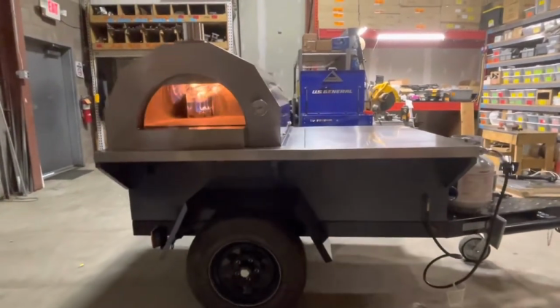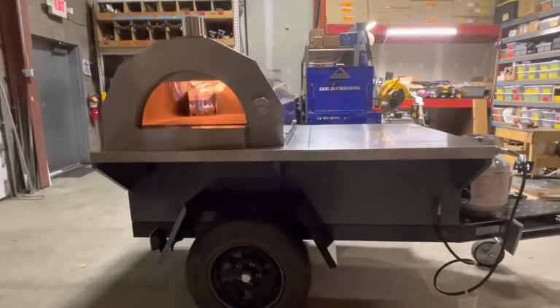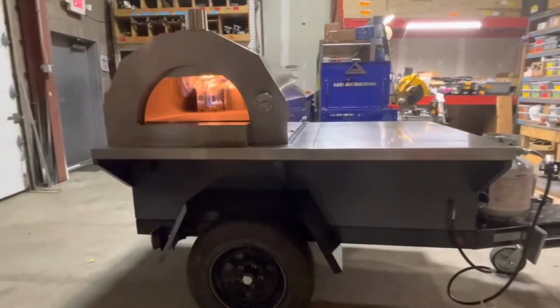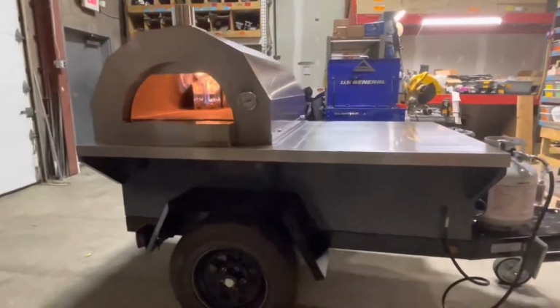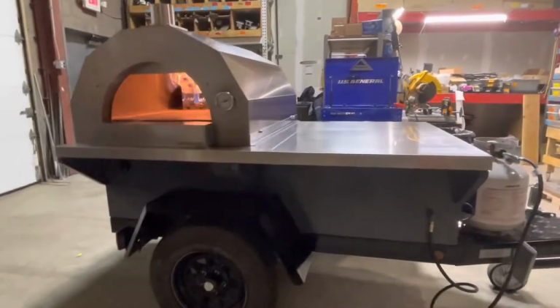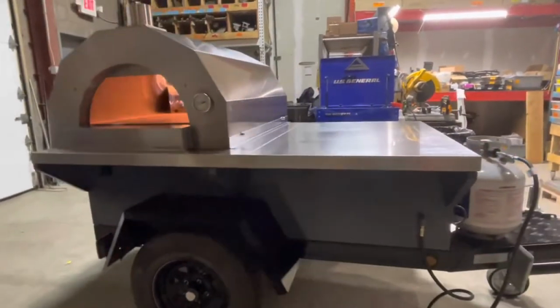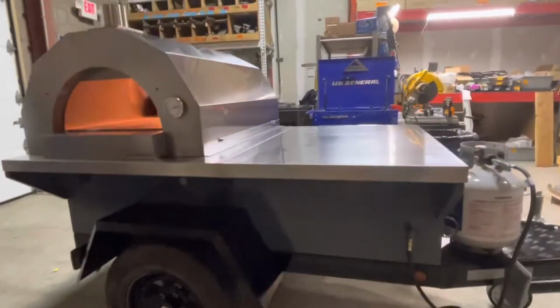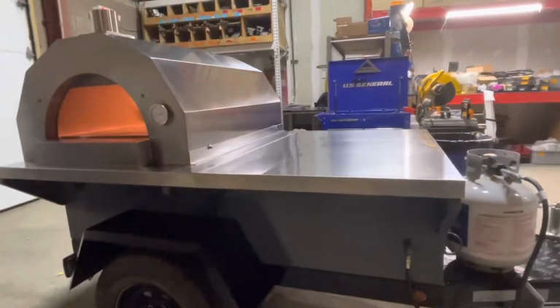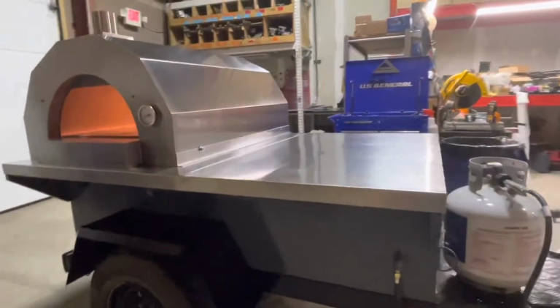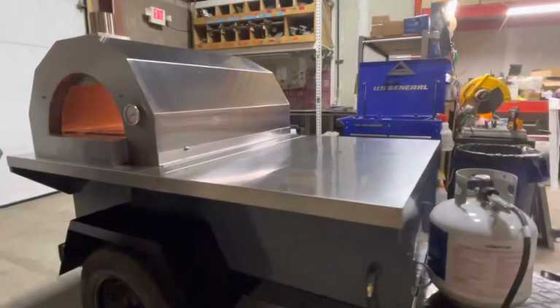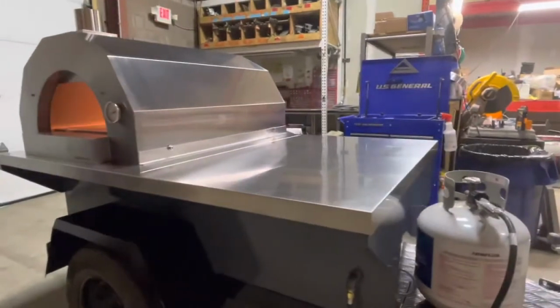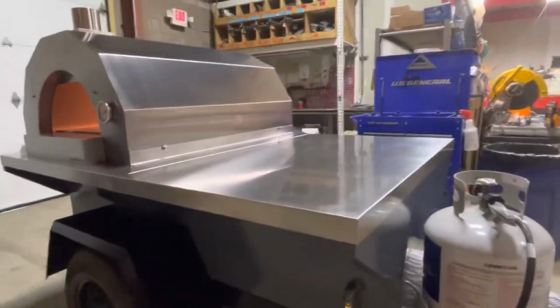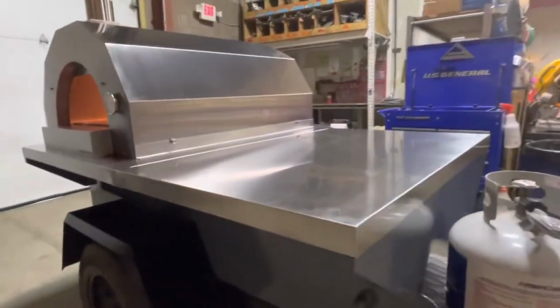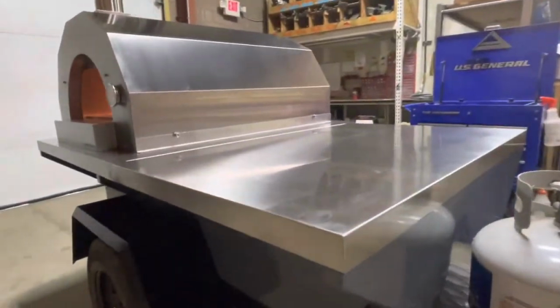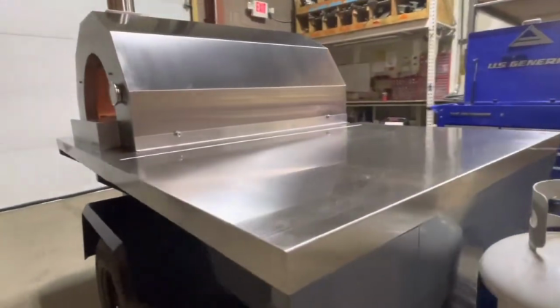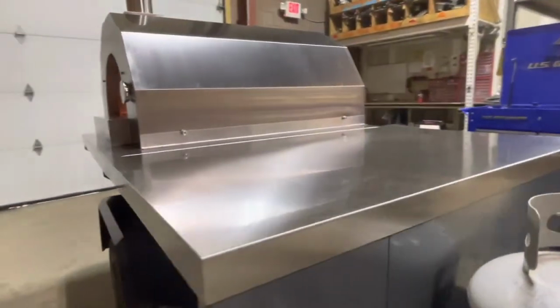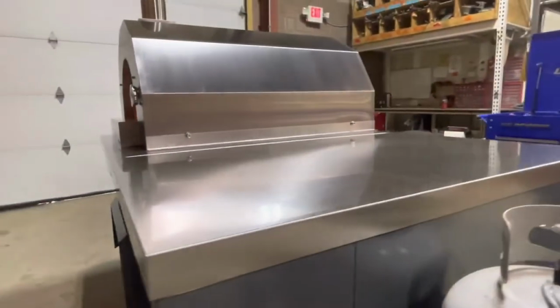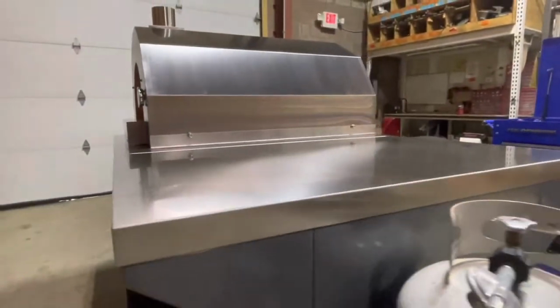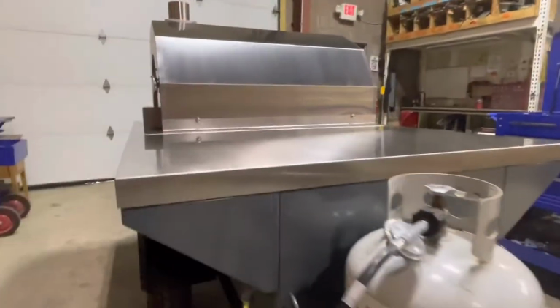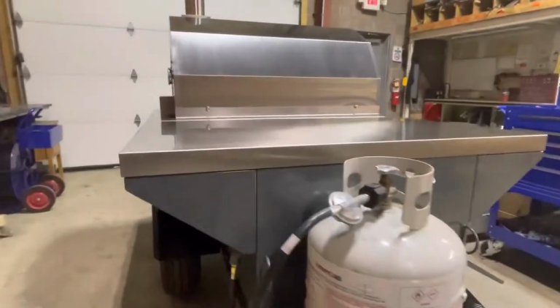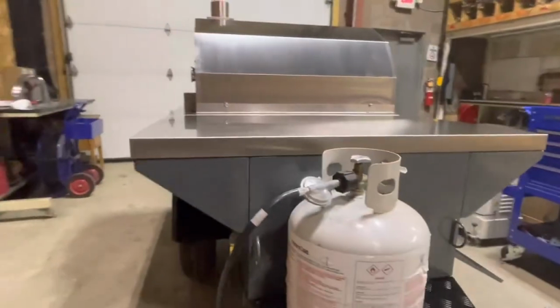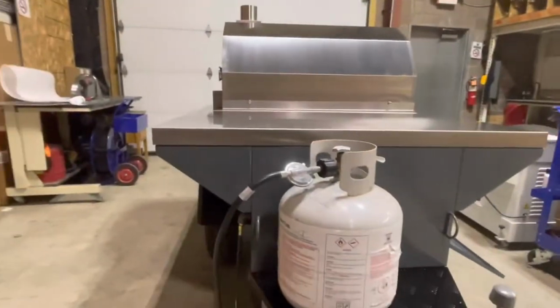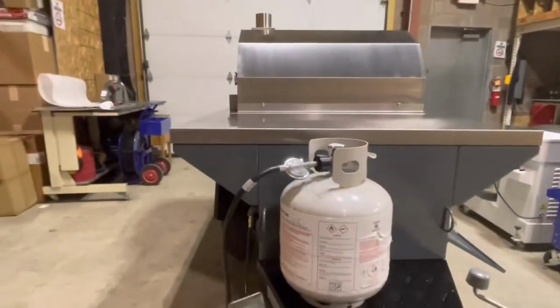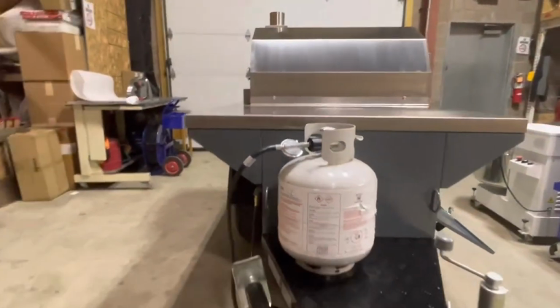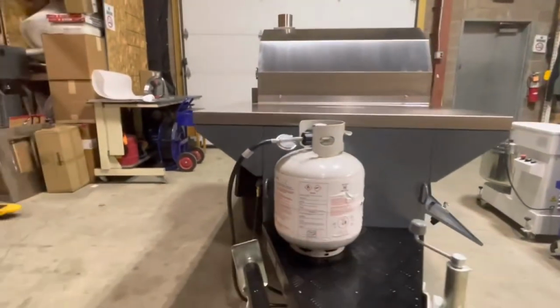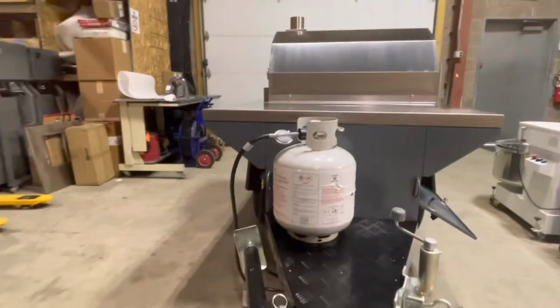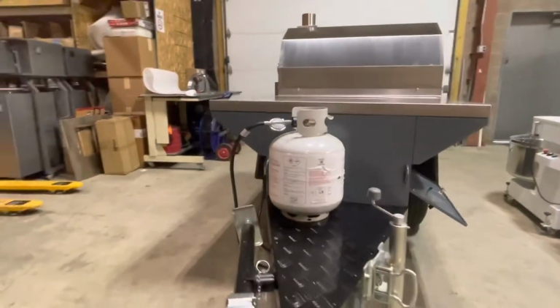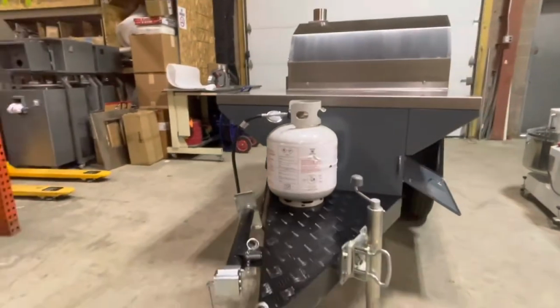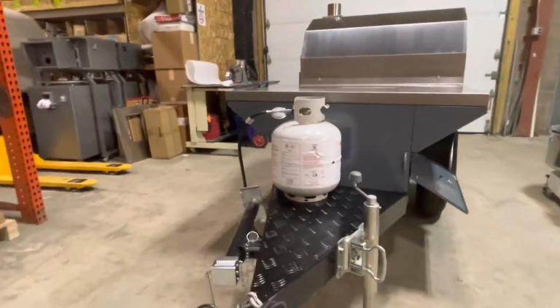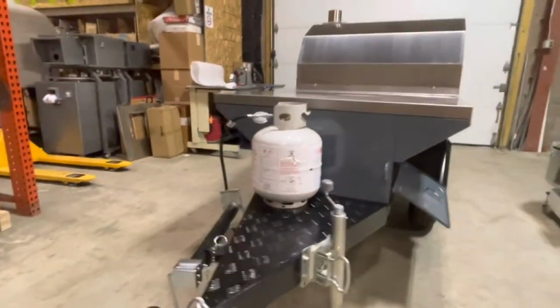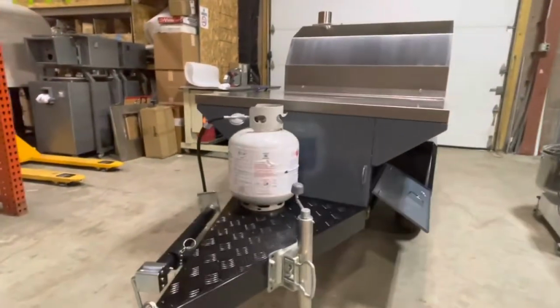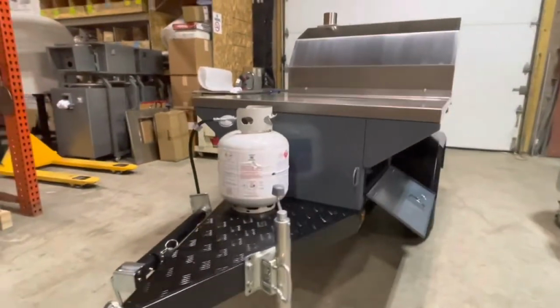On the side of the oven you can see there's a nice prep table here with enough room for two people to work on. On the front side of the oven you can see there's a nice stand for your propane to go here if you're using propane in that instance.